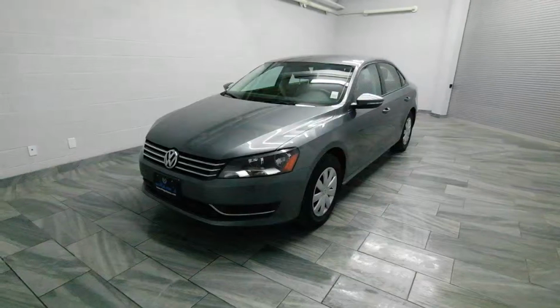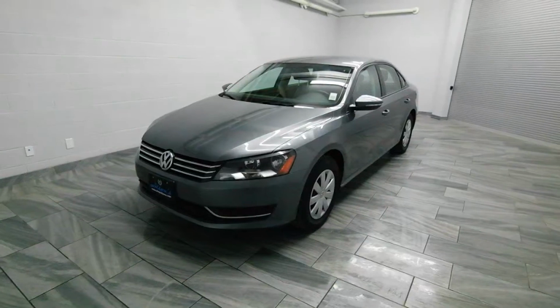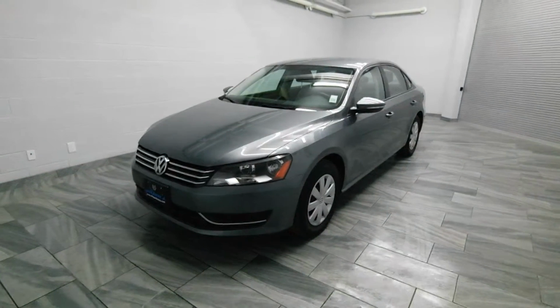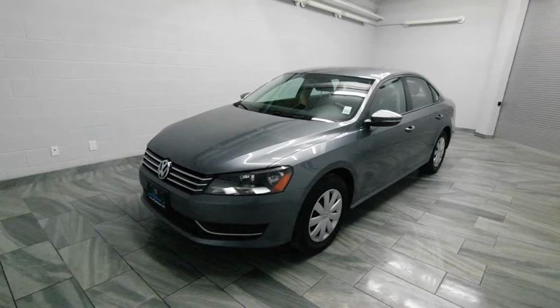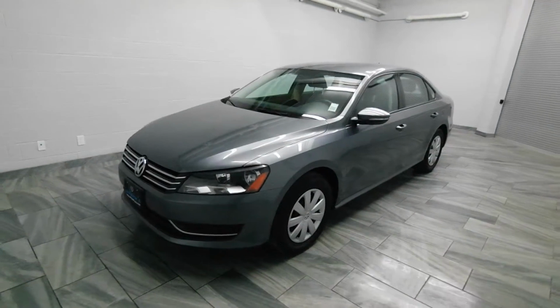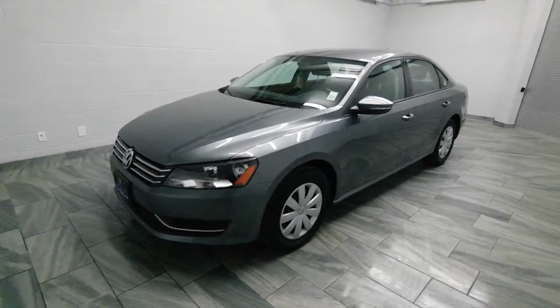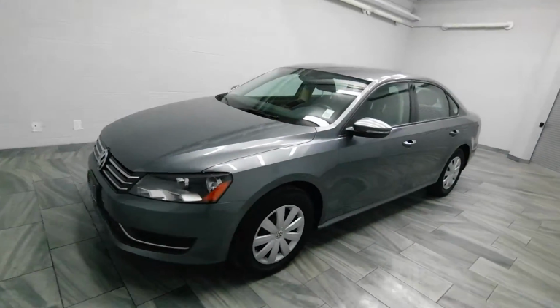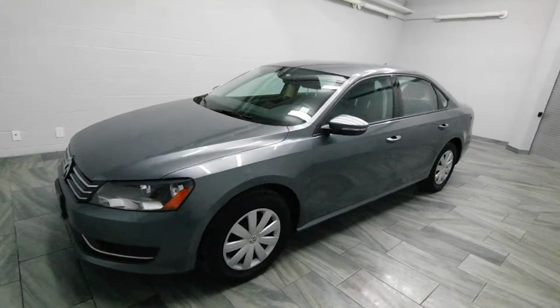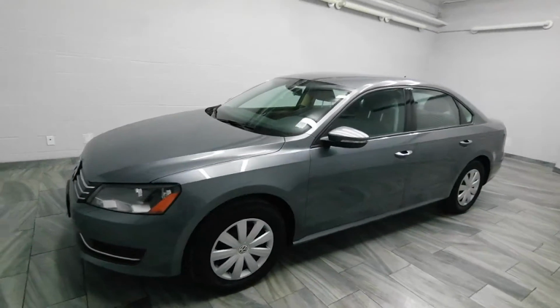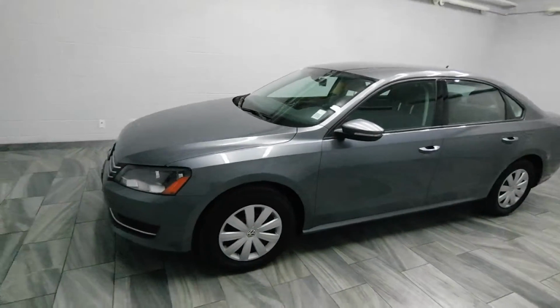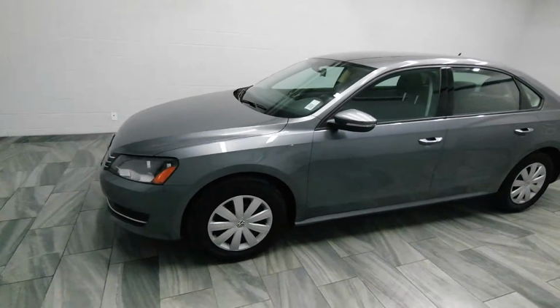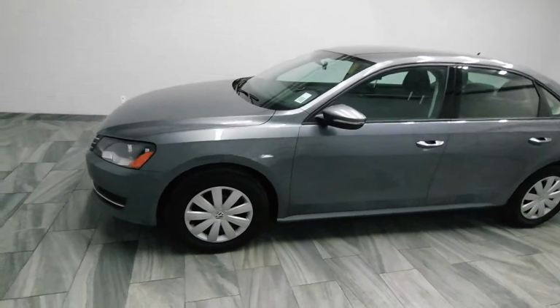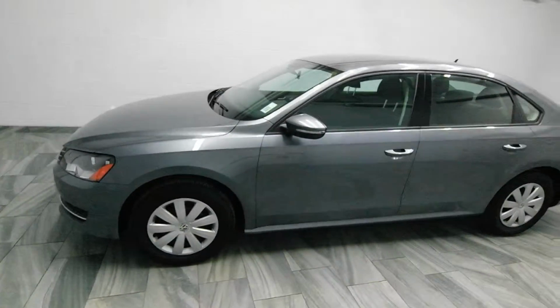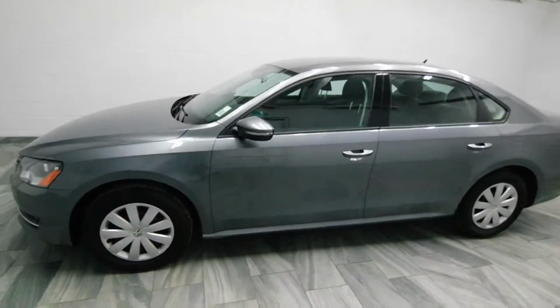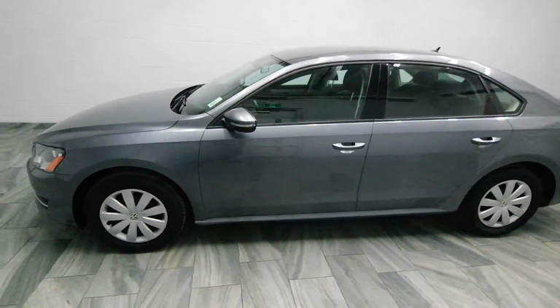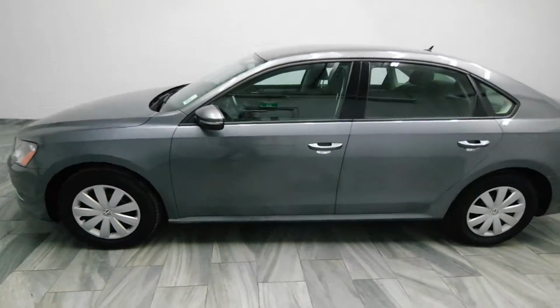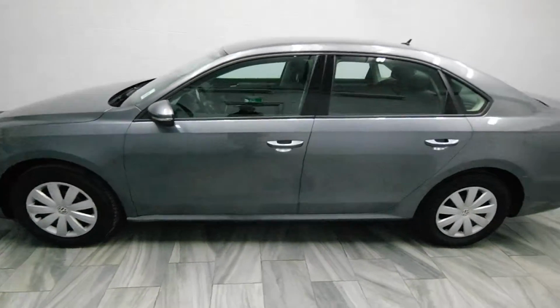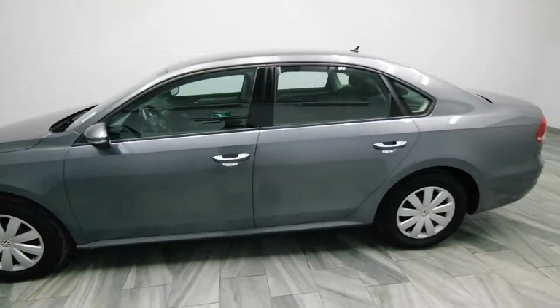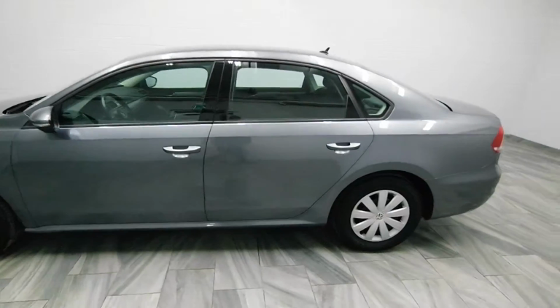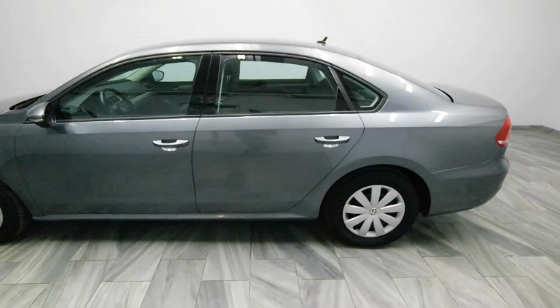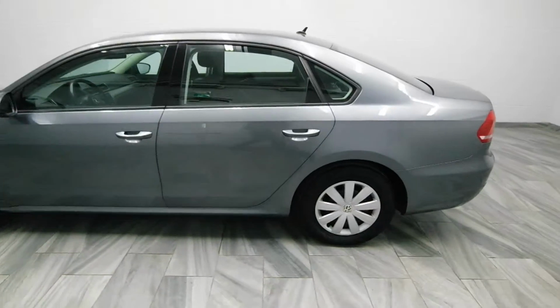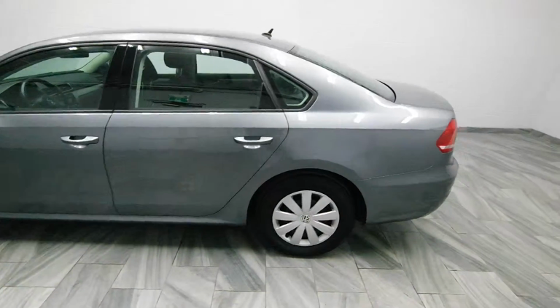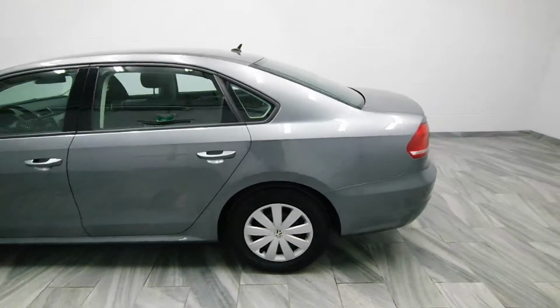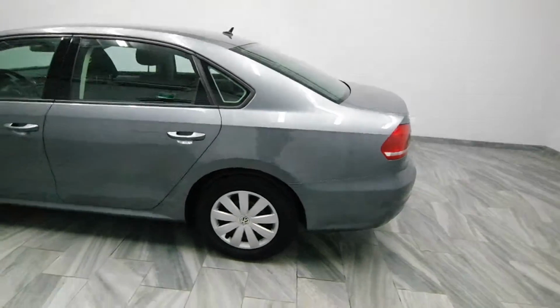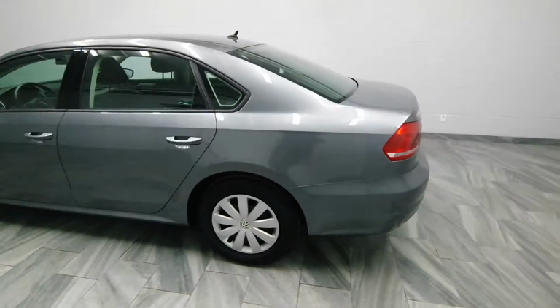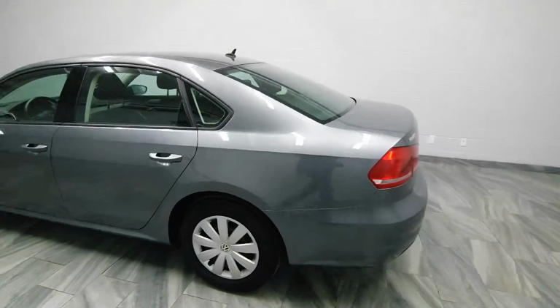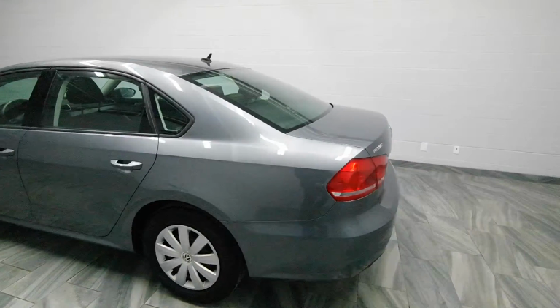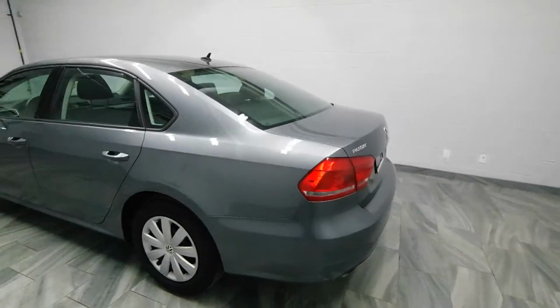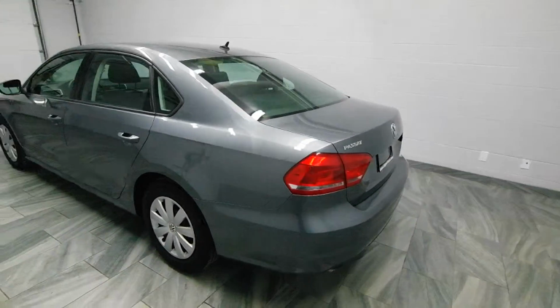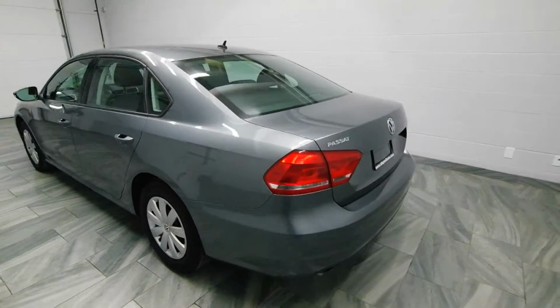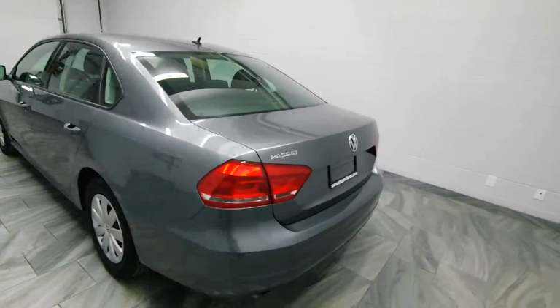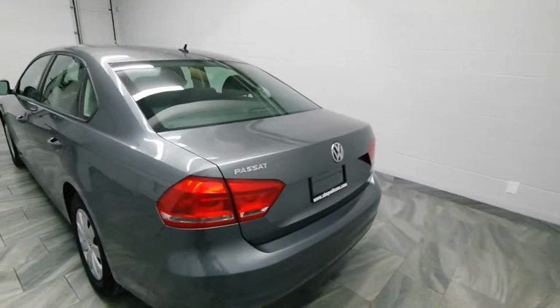Hi there from Mark Wilson's Better Use Cars in Guelph, Ontario. You can visit us at ShopWilsons.com. This is a 2012 Volkswagen Passat.